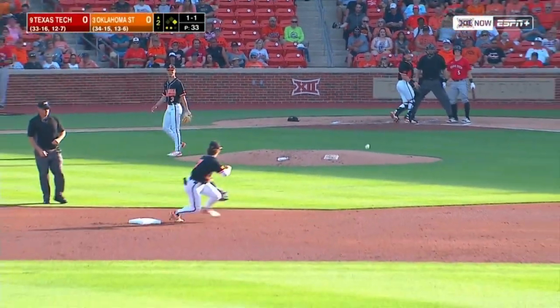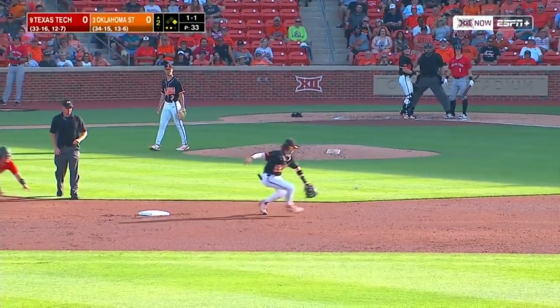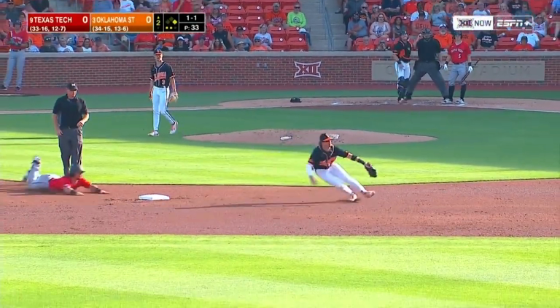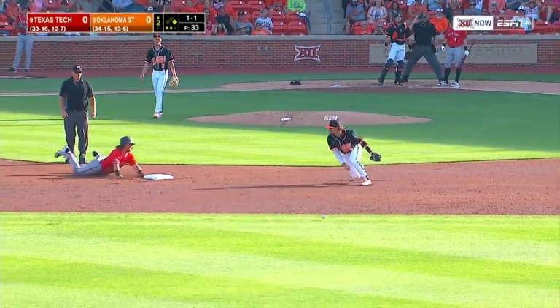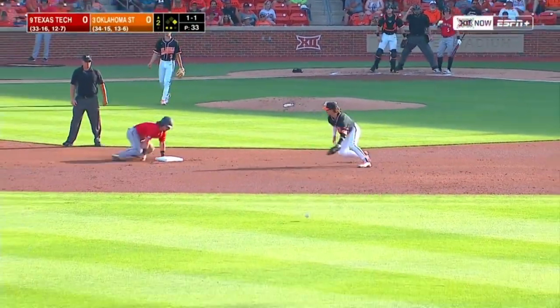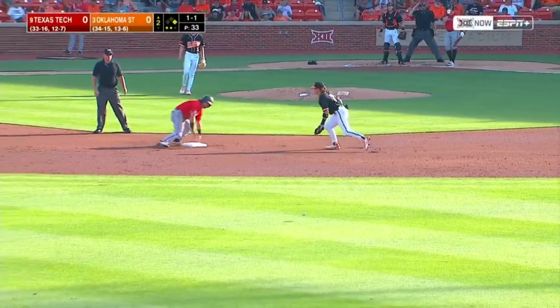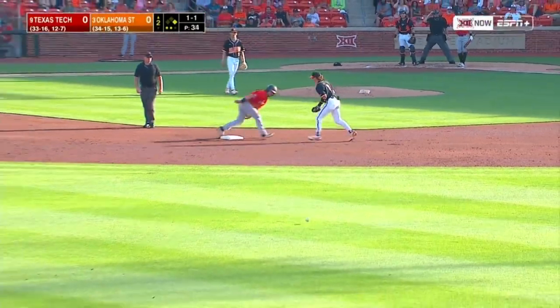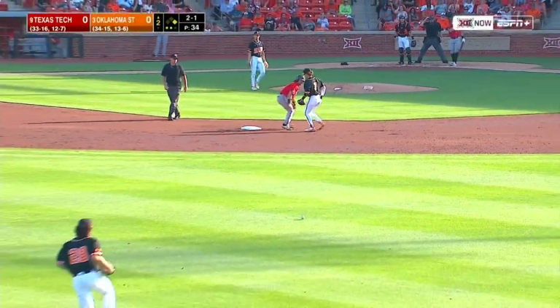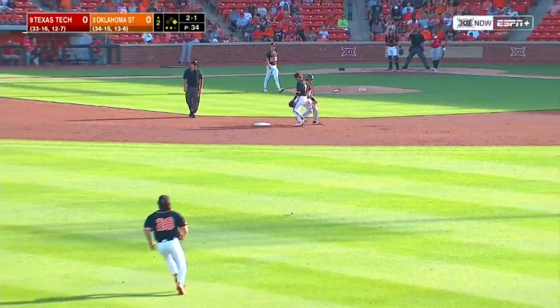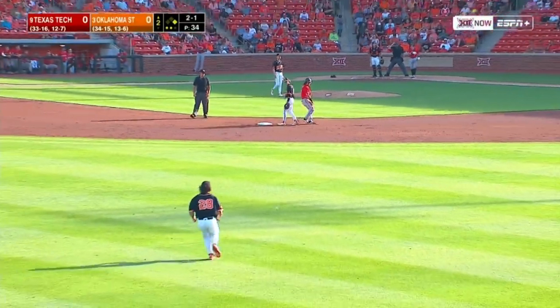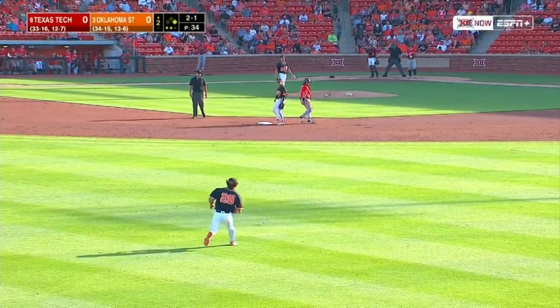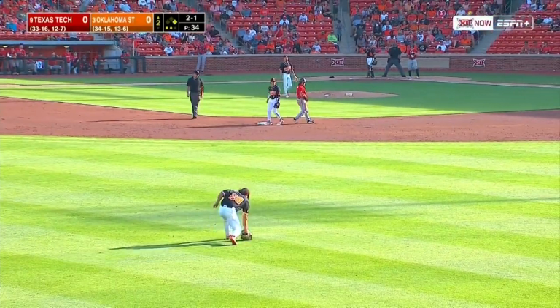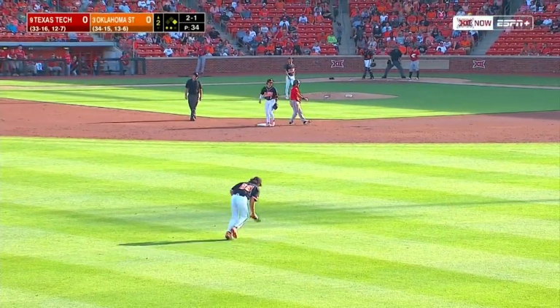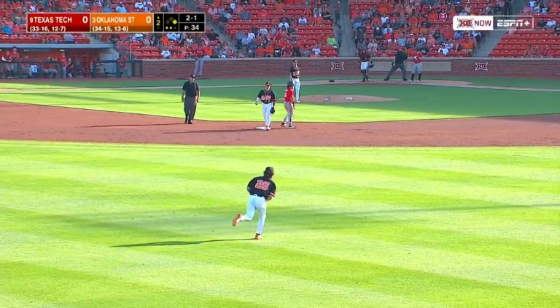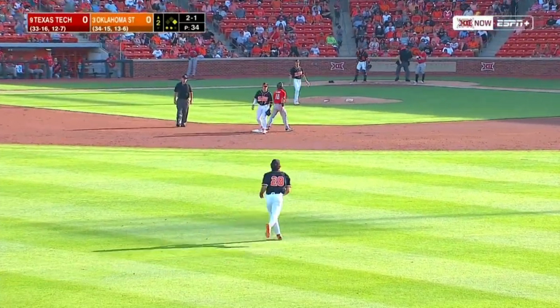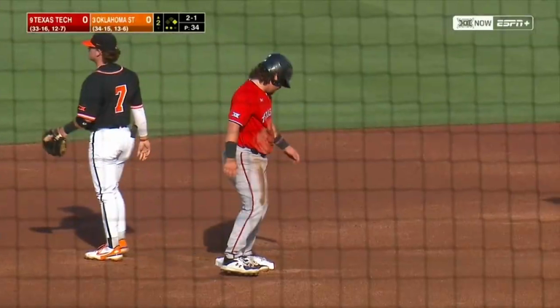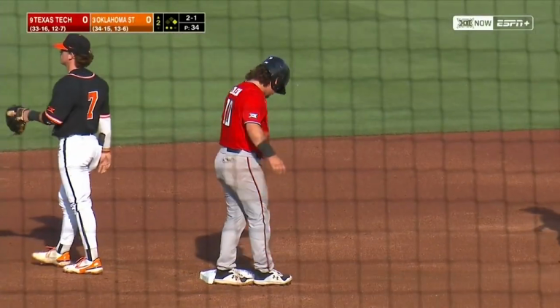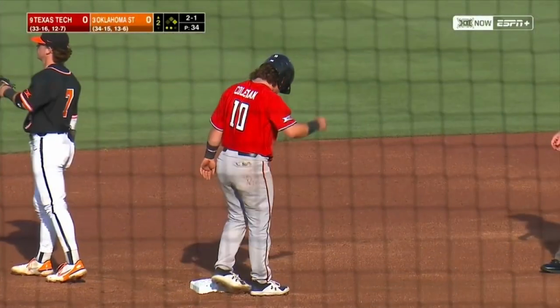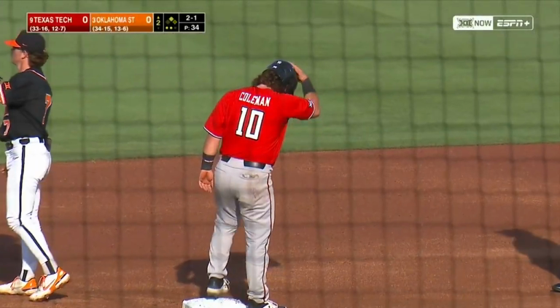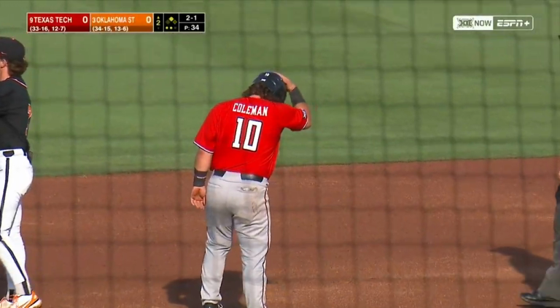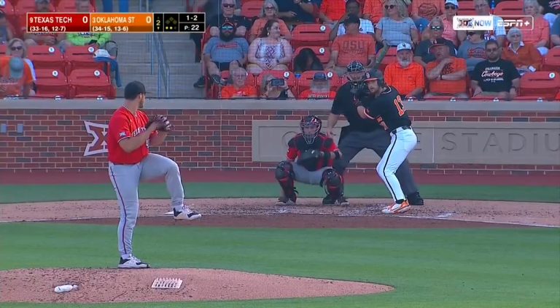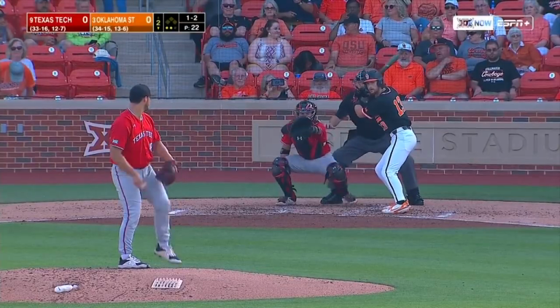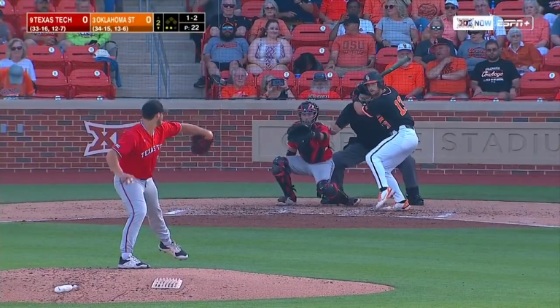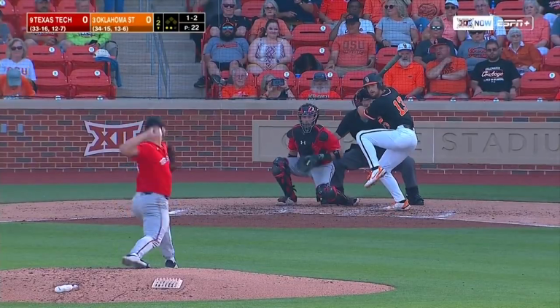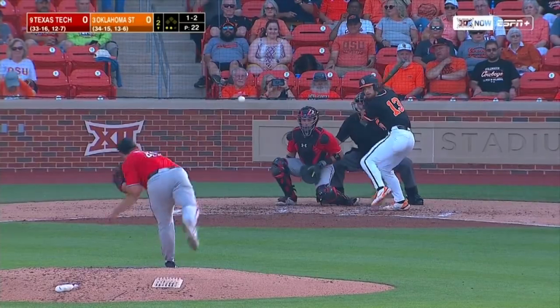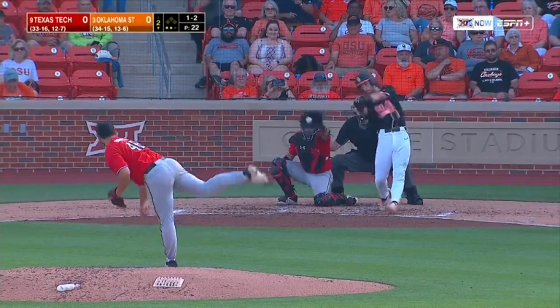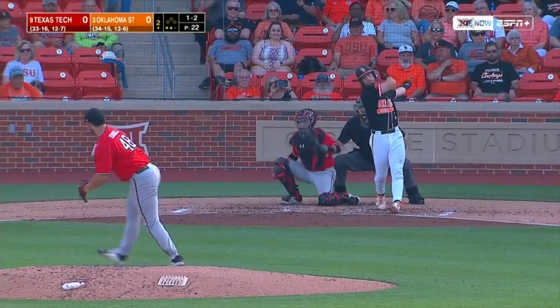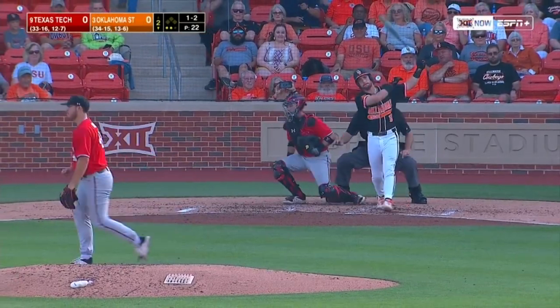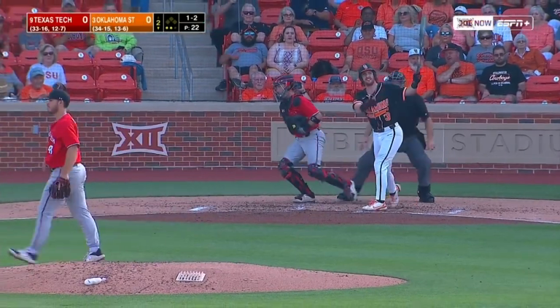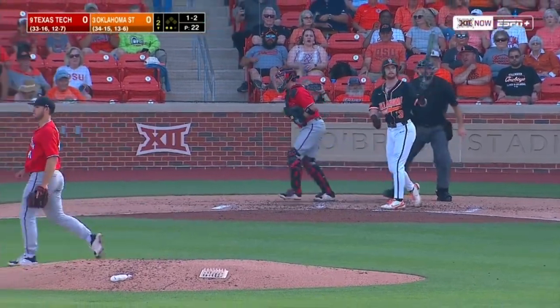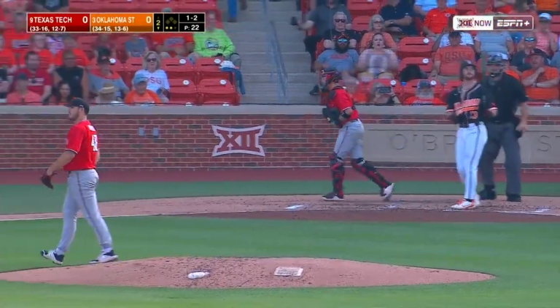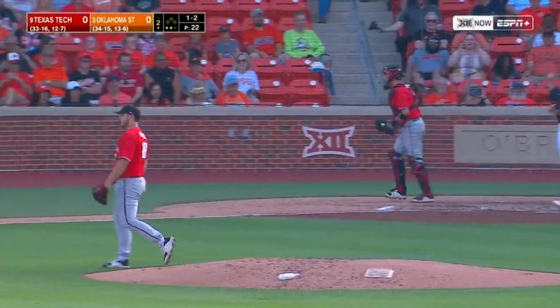A wild throw by Doherty gets into center field, but Coleman will stay at second. He's there with two out. And he strikes out.